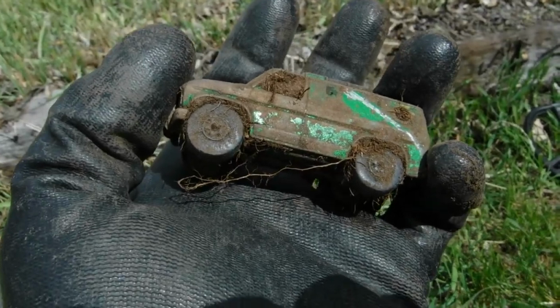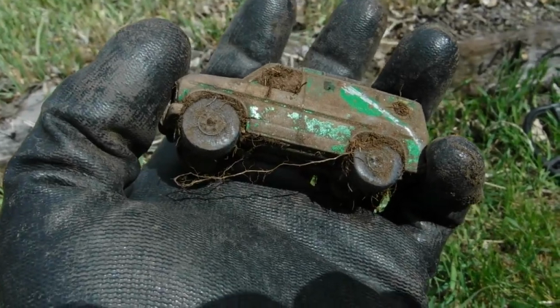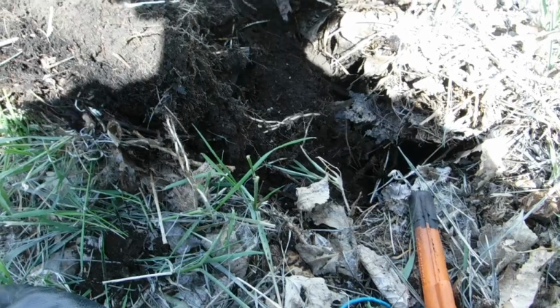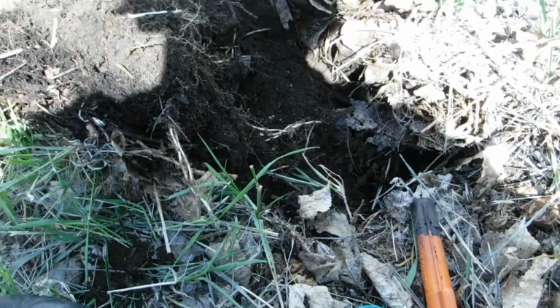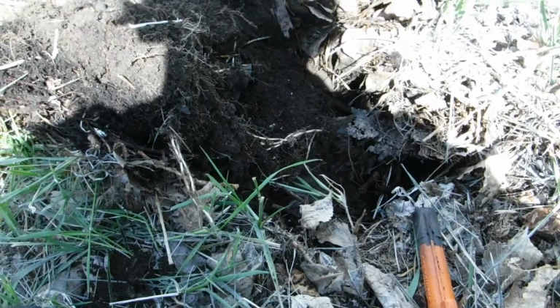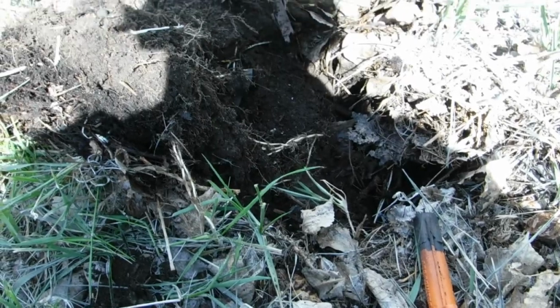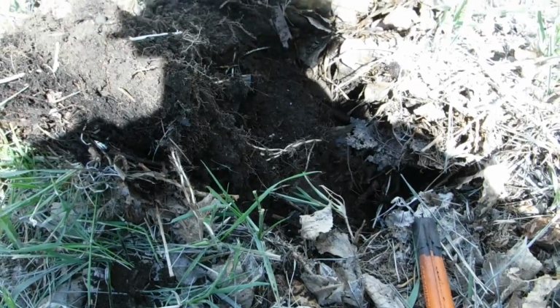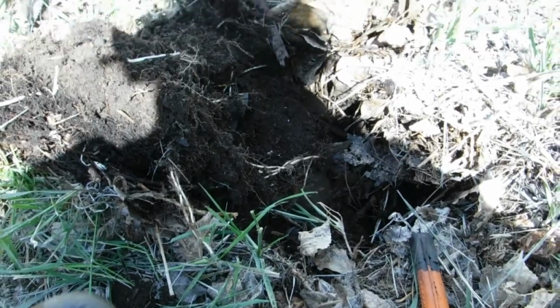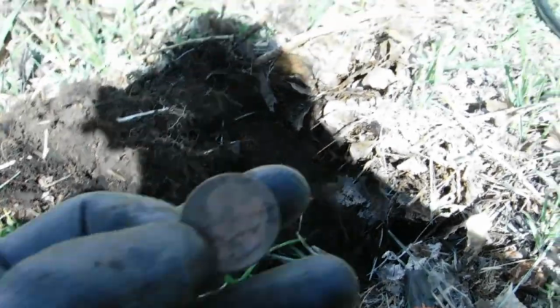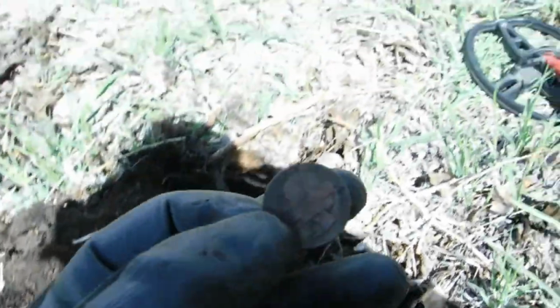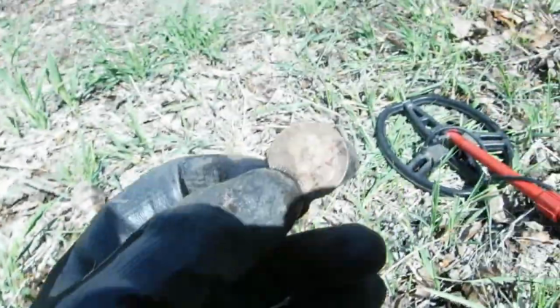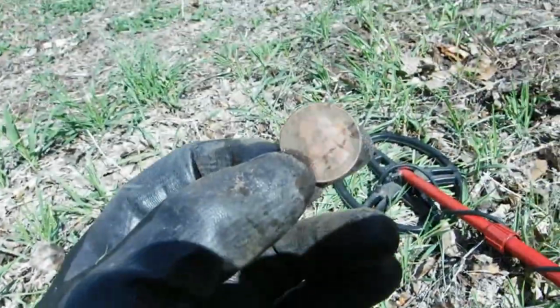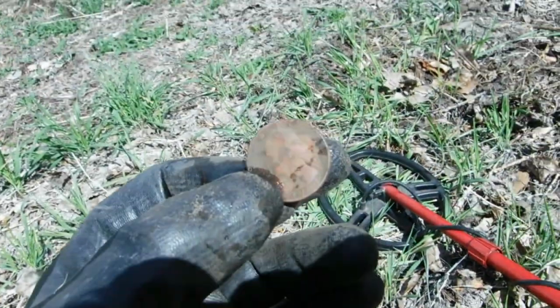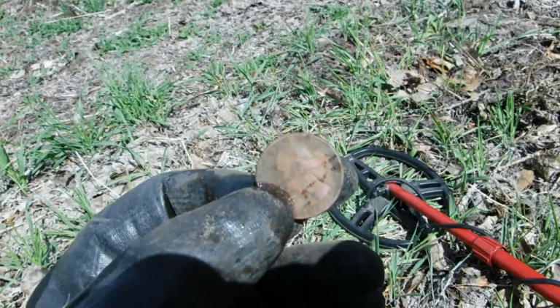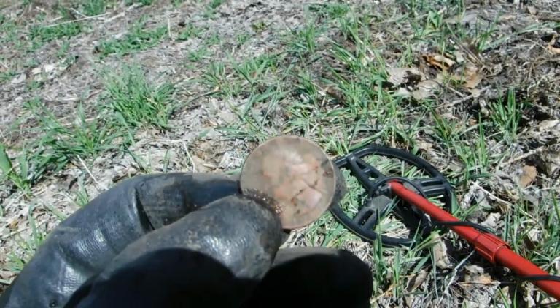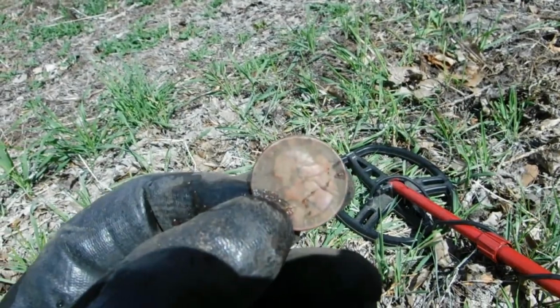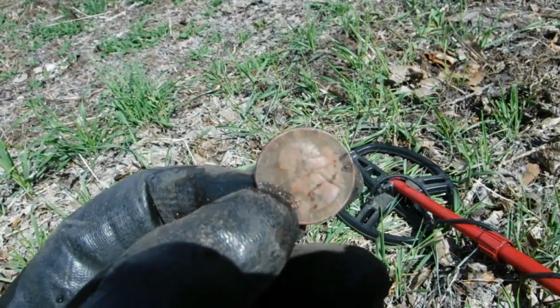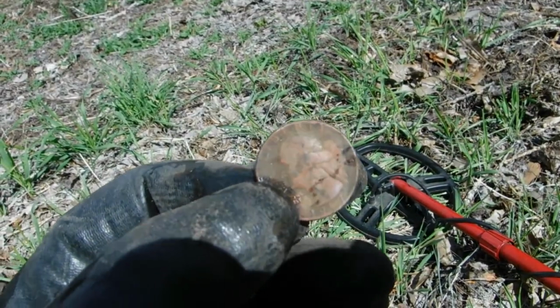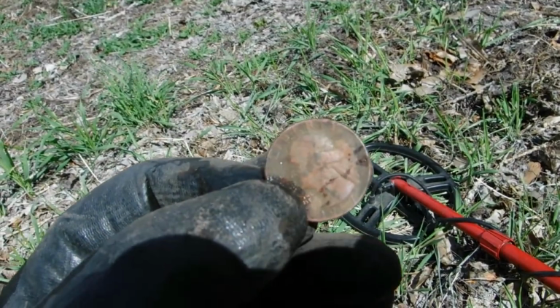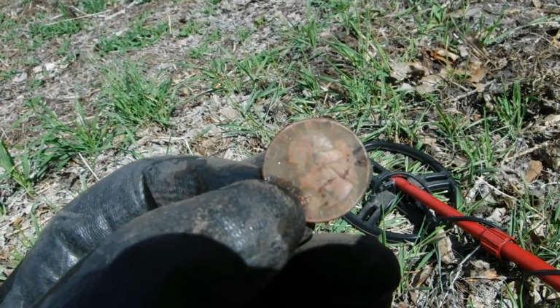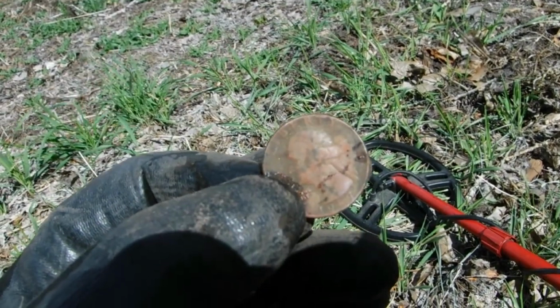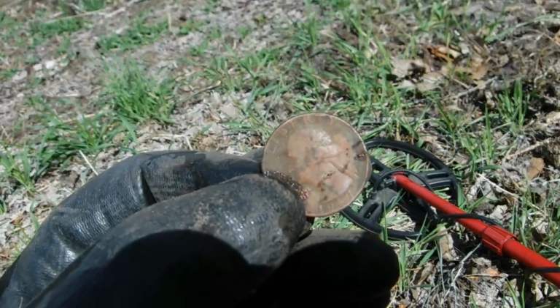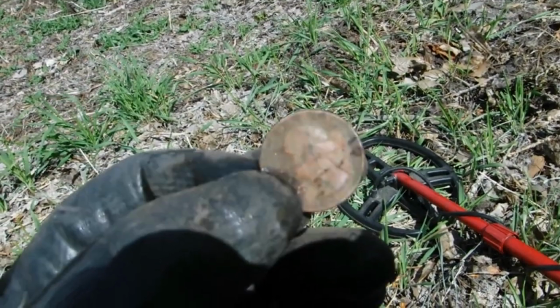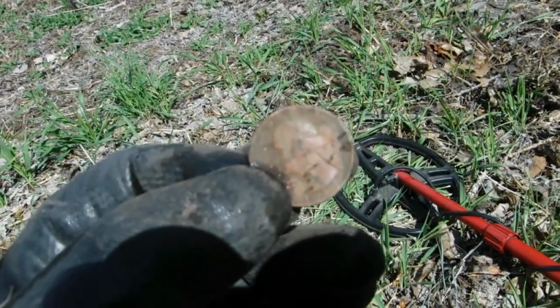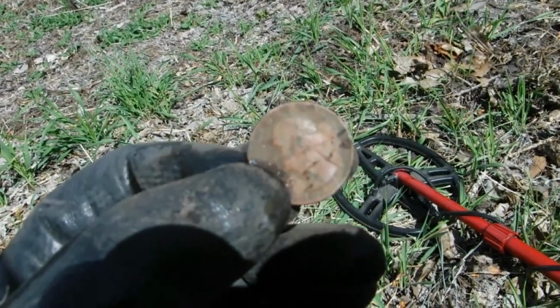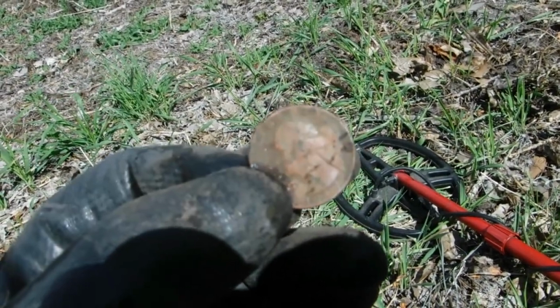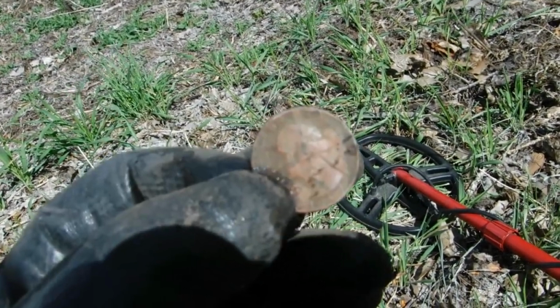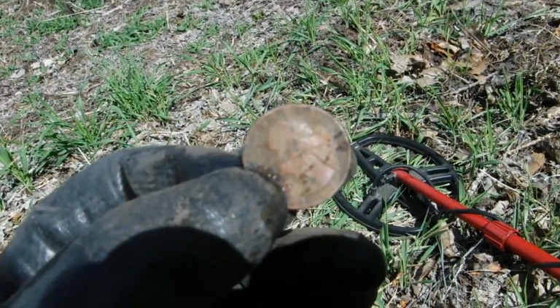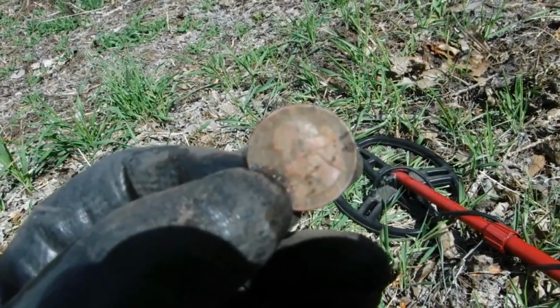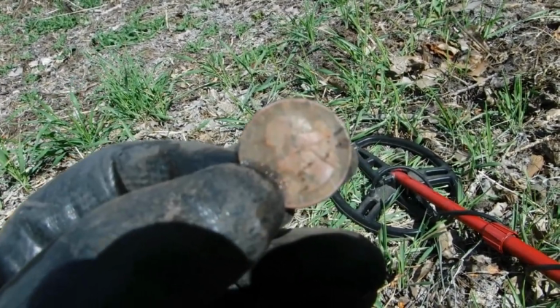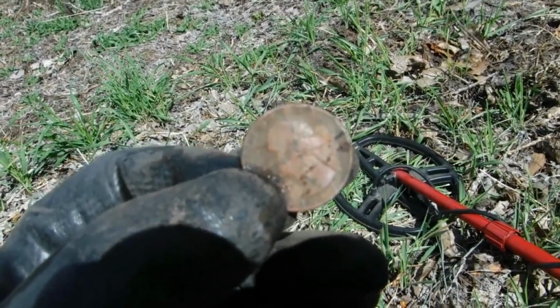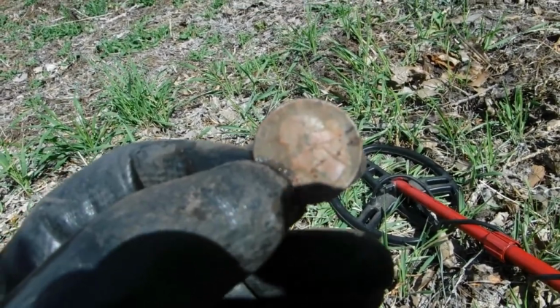On to the next. Out of that hole there, six inches deep — a 1967 quarter. I'm getting rich!